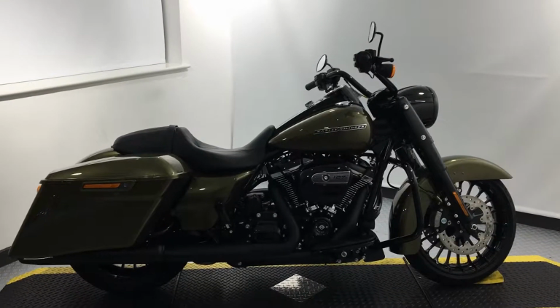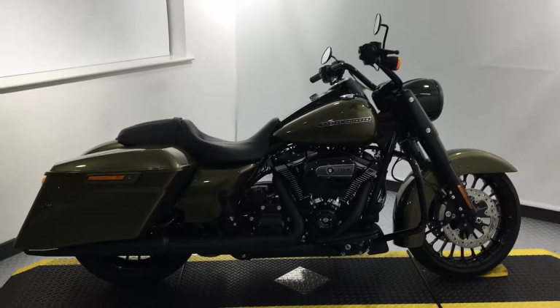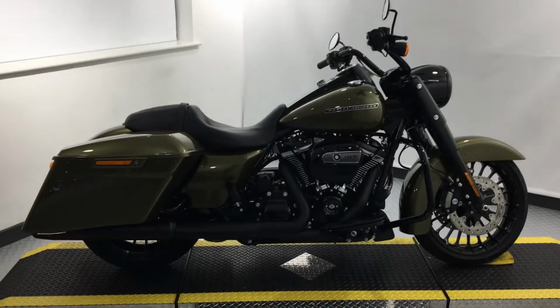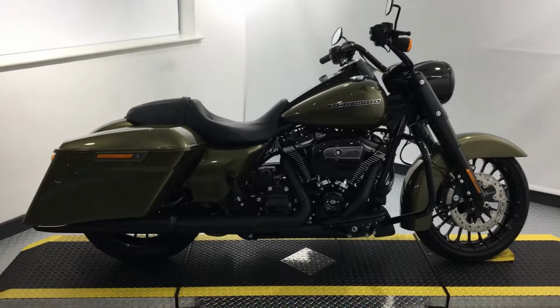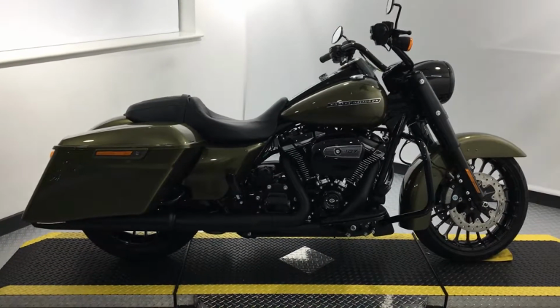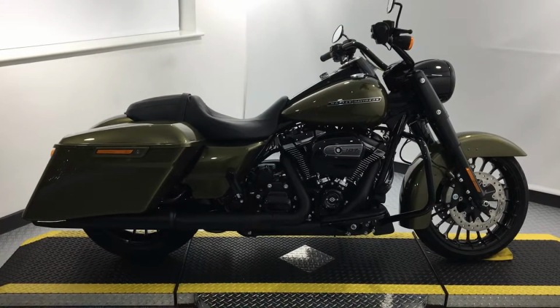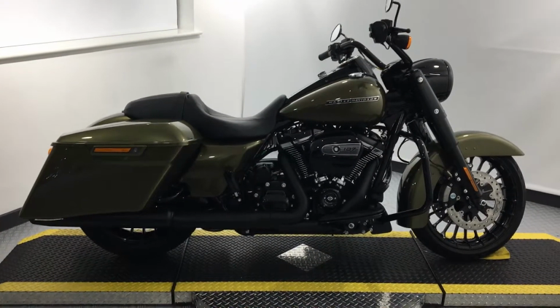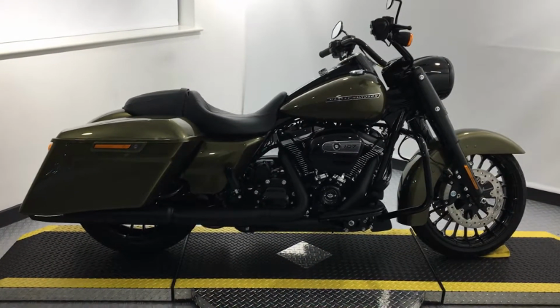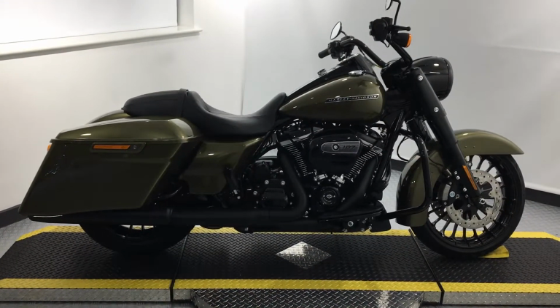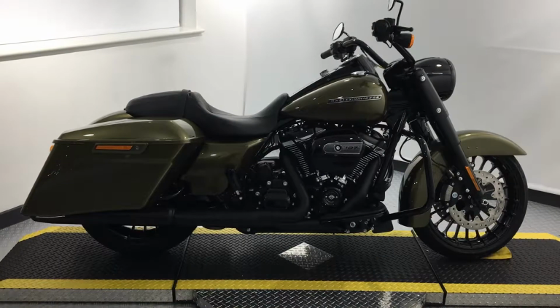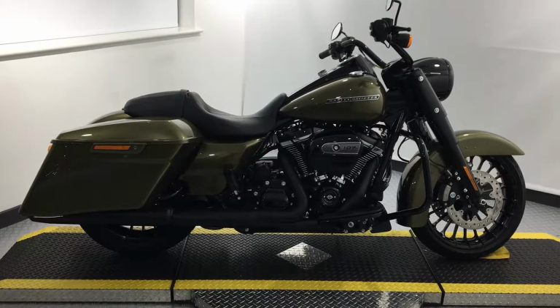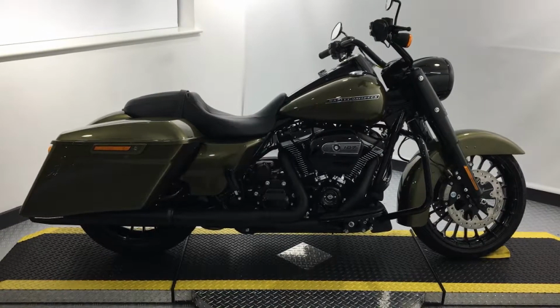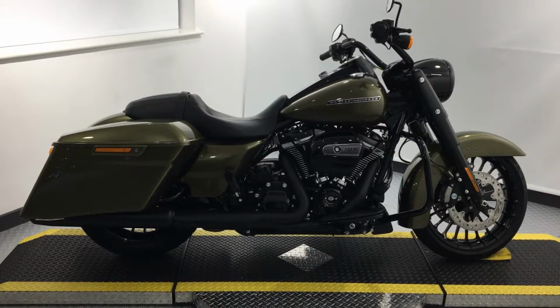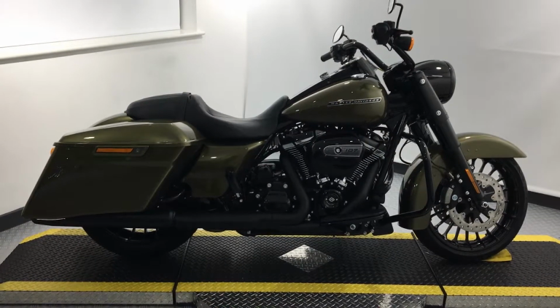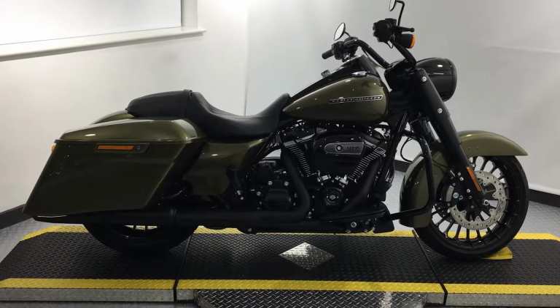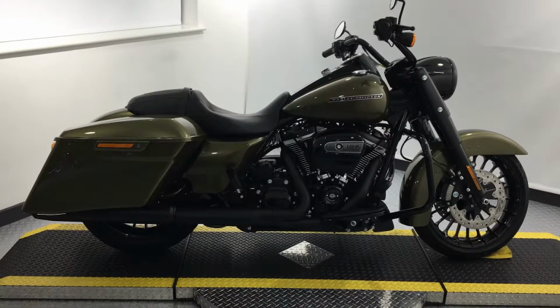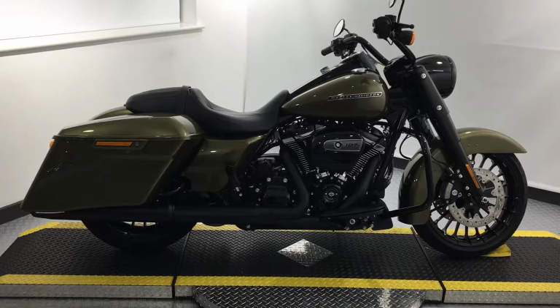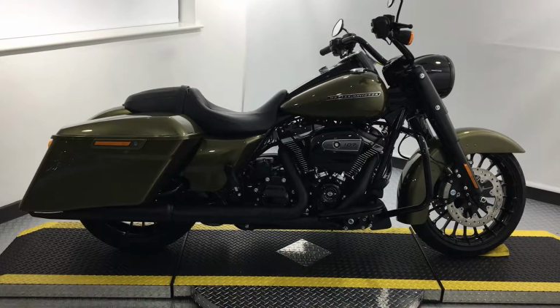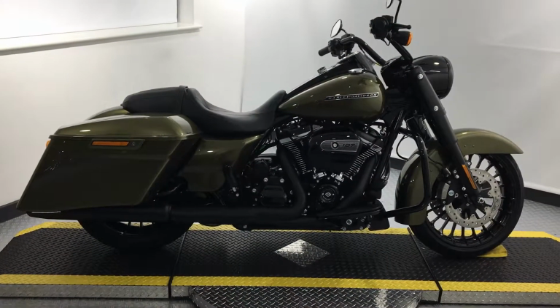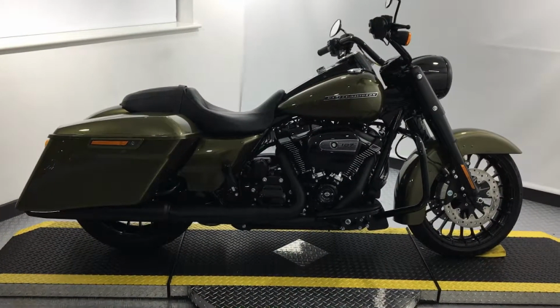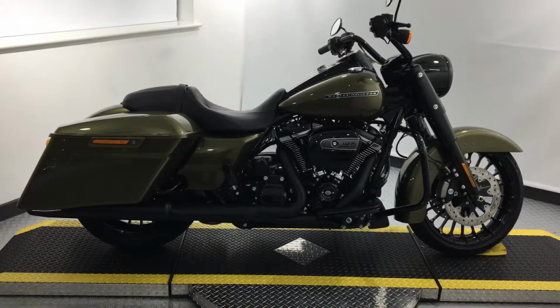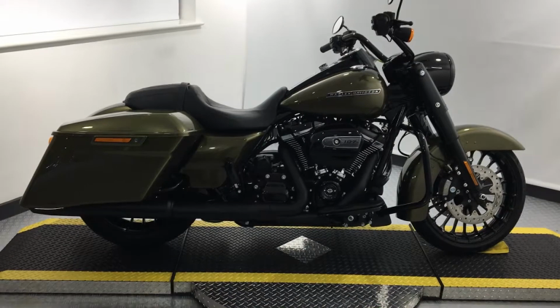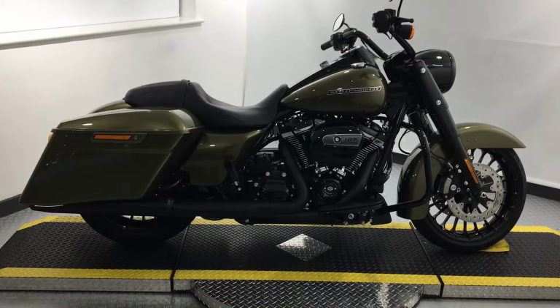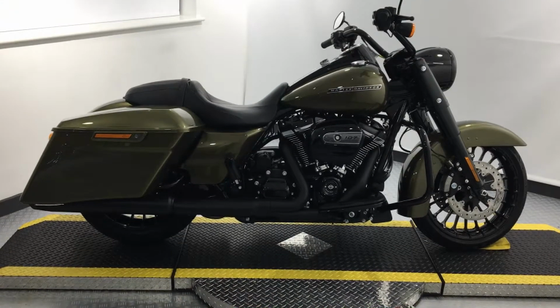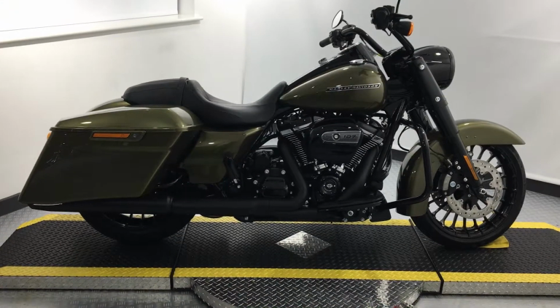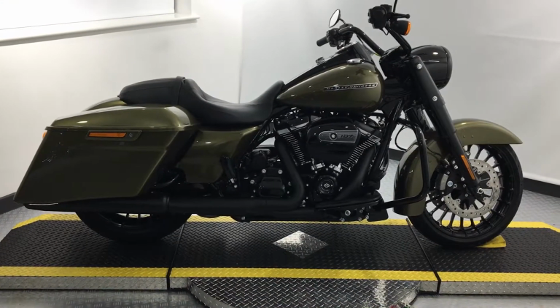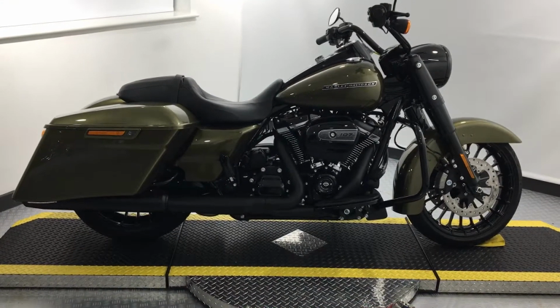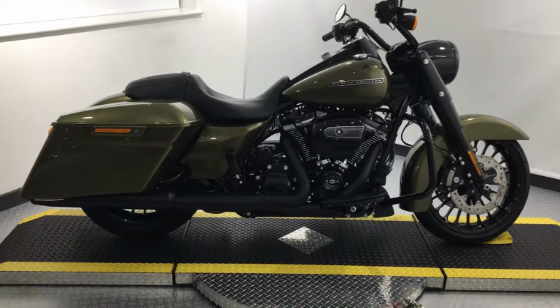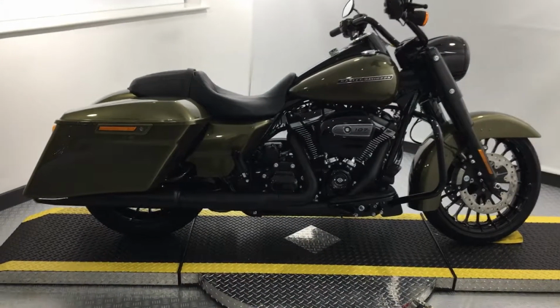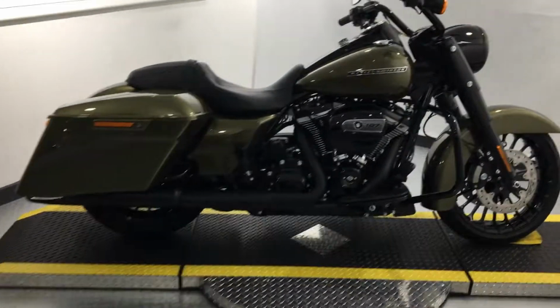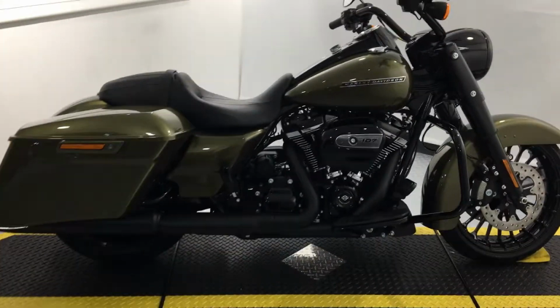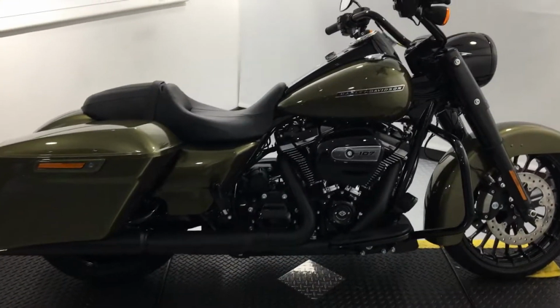Hello, welcome to Harley-Davidson Gateshead, home of Harley-Davidson here in the North East. My name's Scott, and today I'm bringing you a 2017 Road King Special. This is brand new, zero miles, in a beautiful olive gold colour.